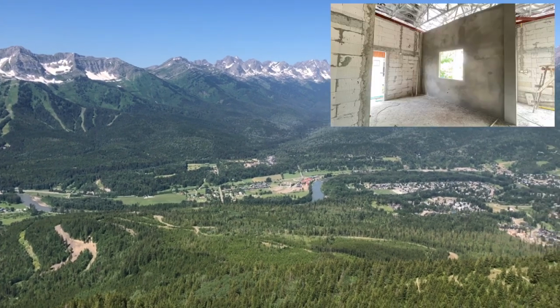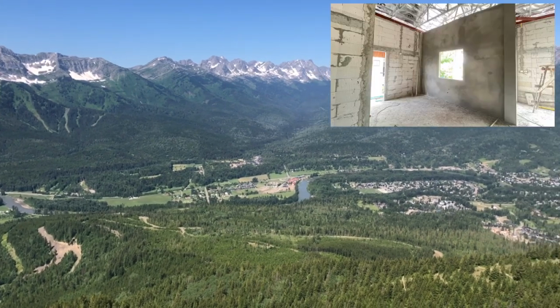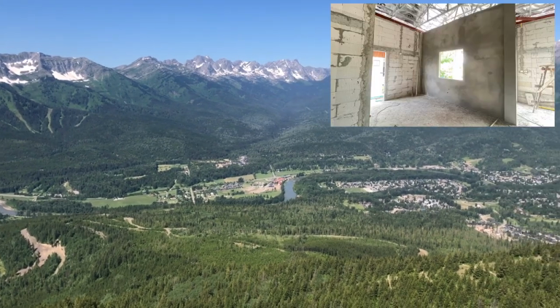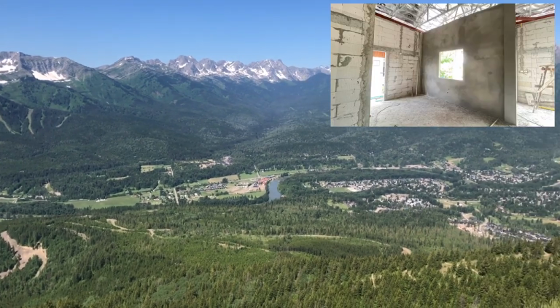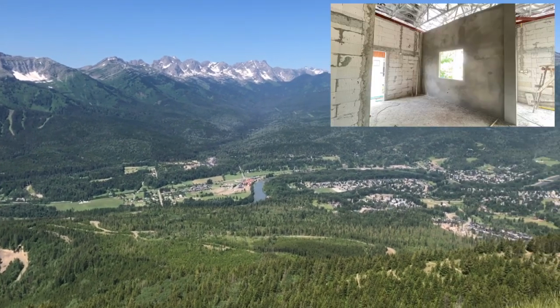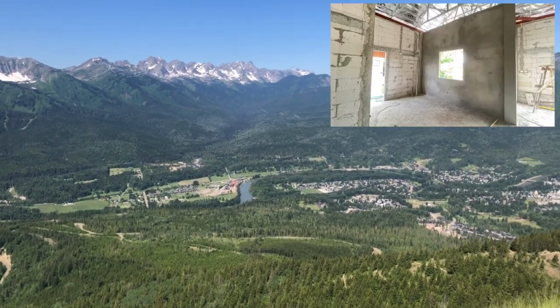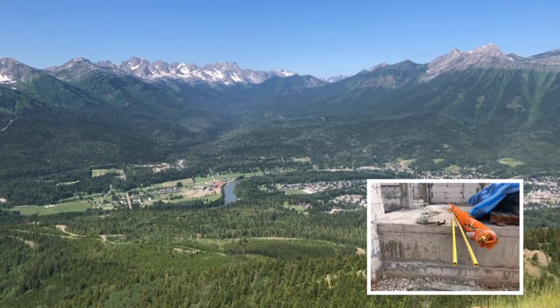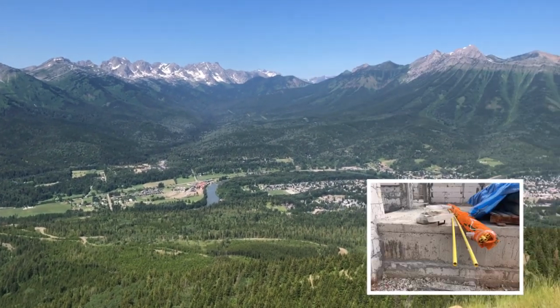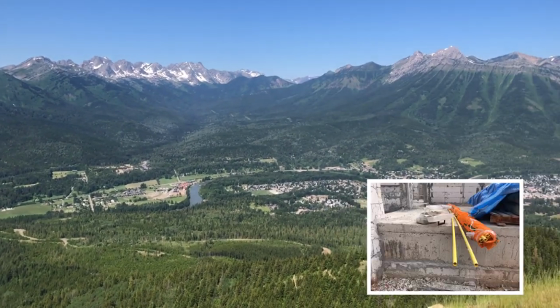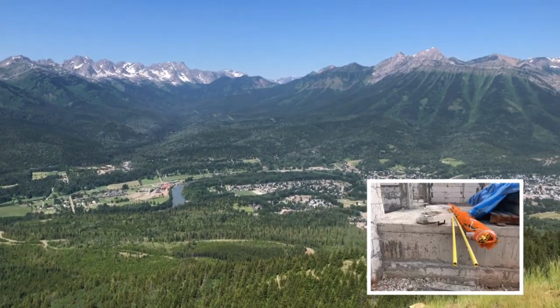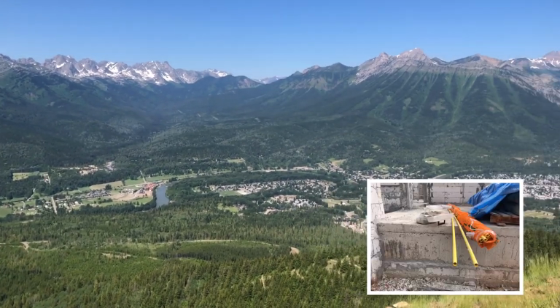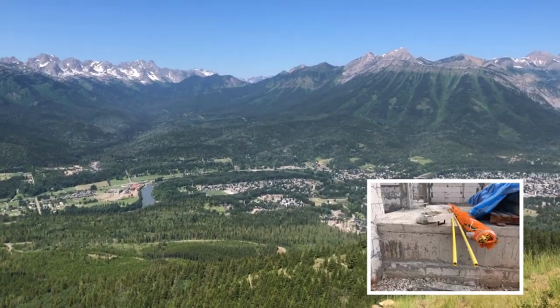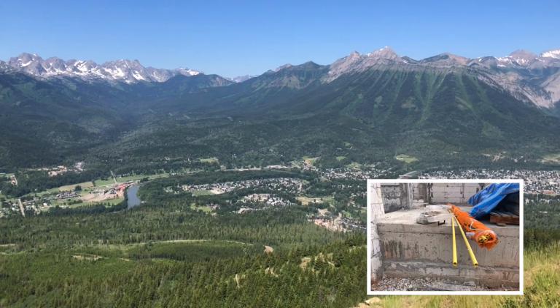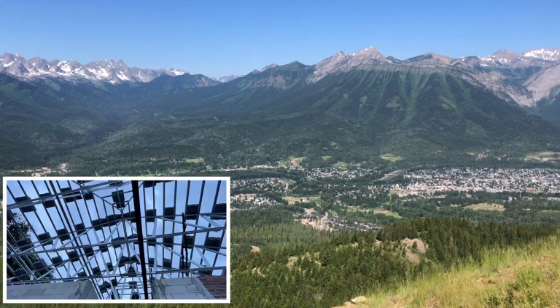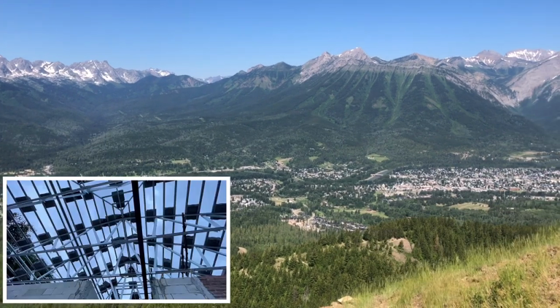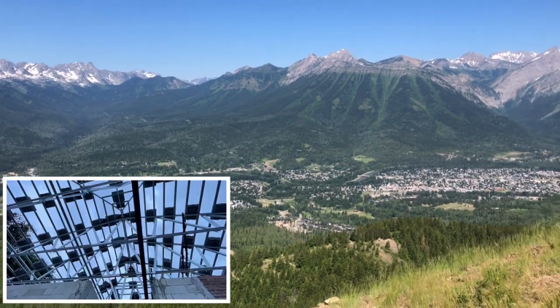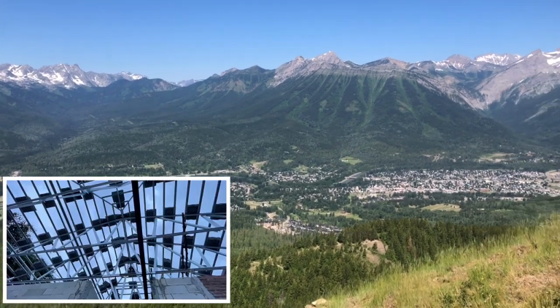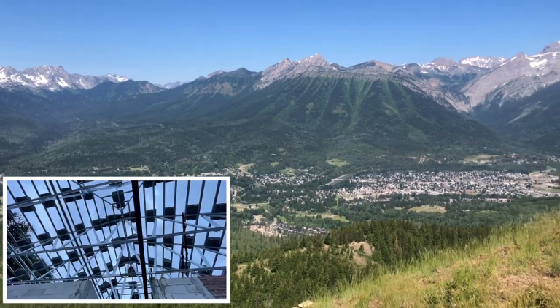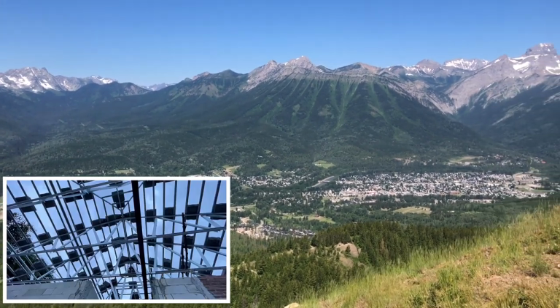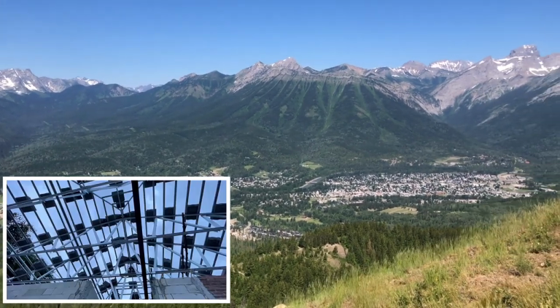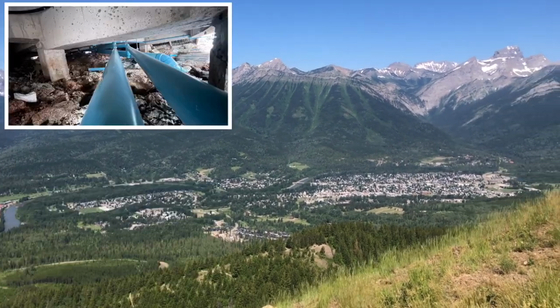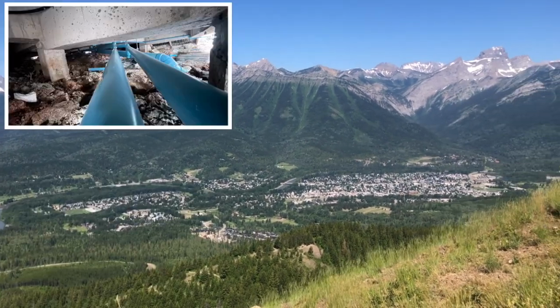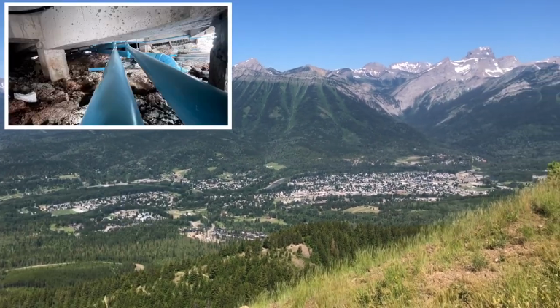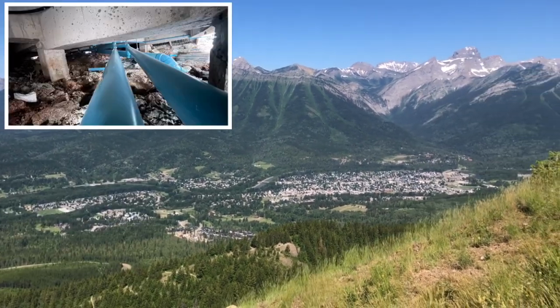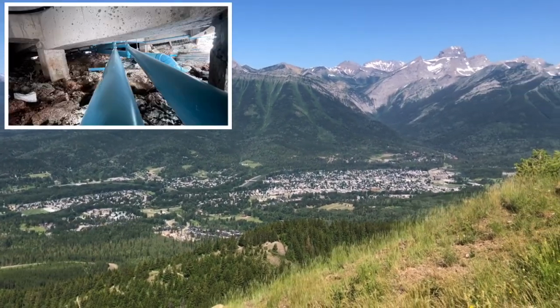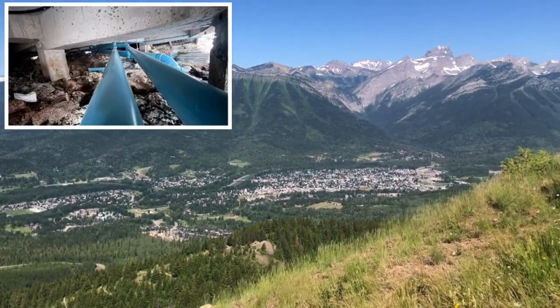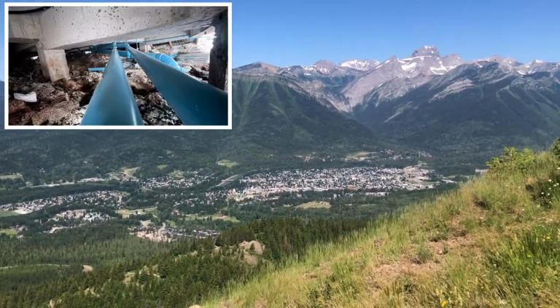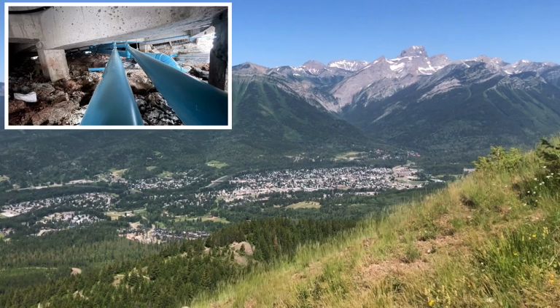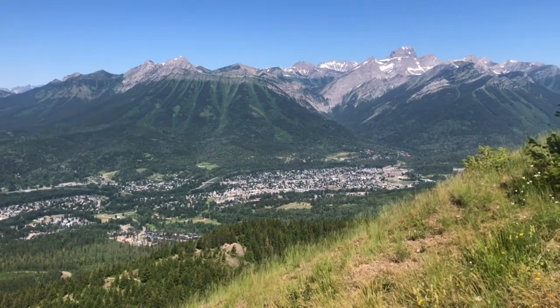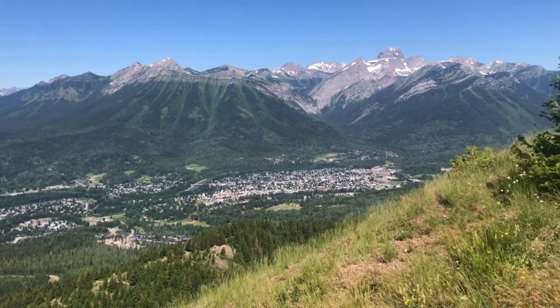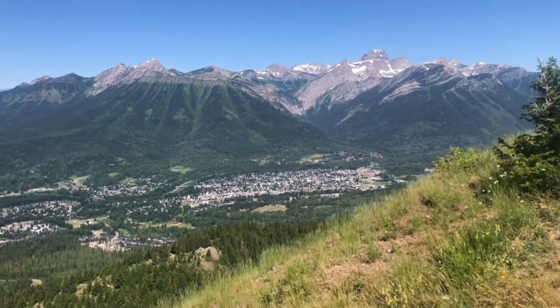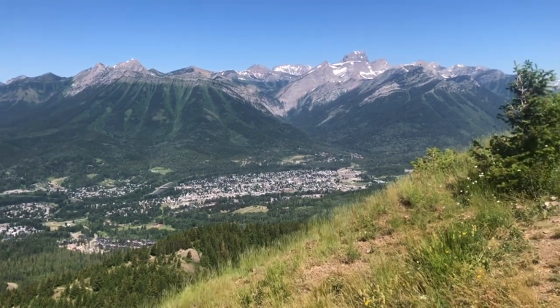We'll show you the rendering of the brick walls, installation of the electrical conduit, roof tiles will go on, and the plumbers will get some work done. Don't go away, it's all coming up.